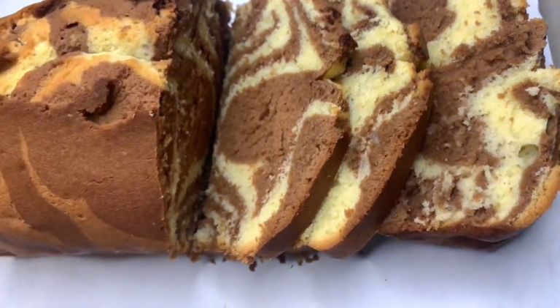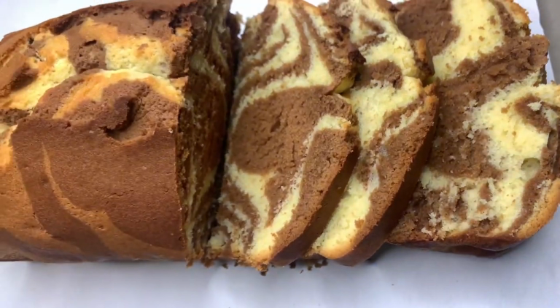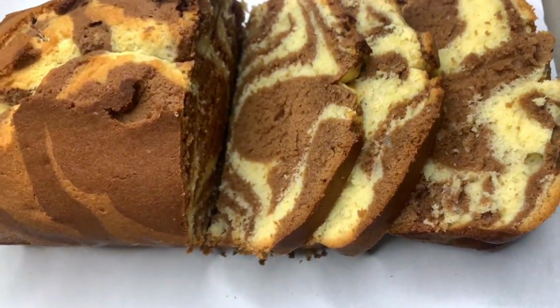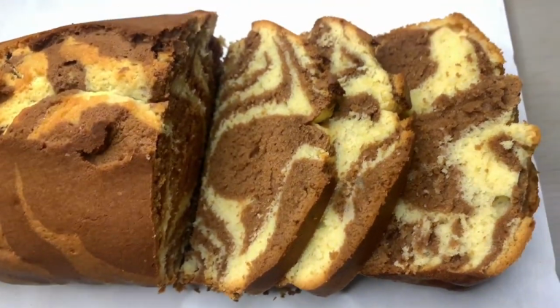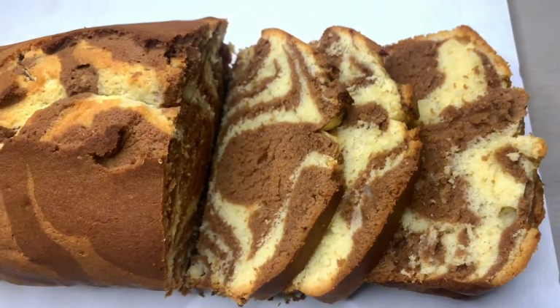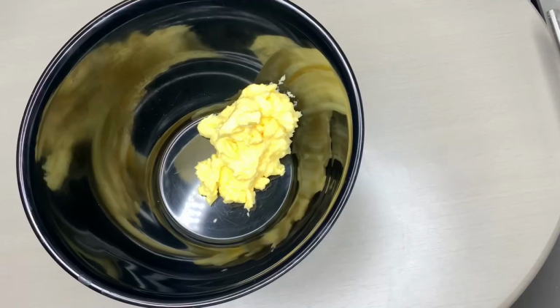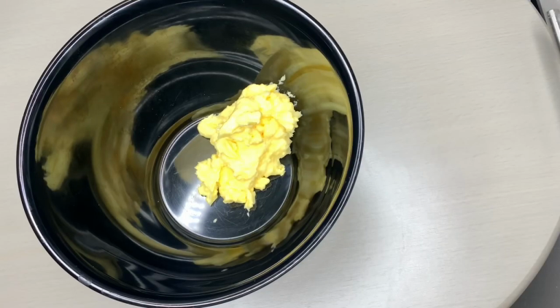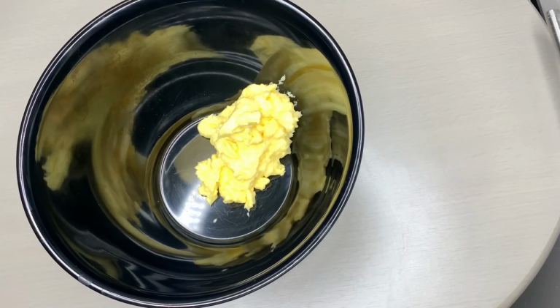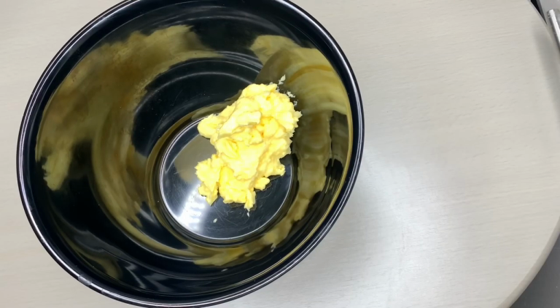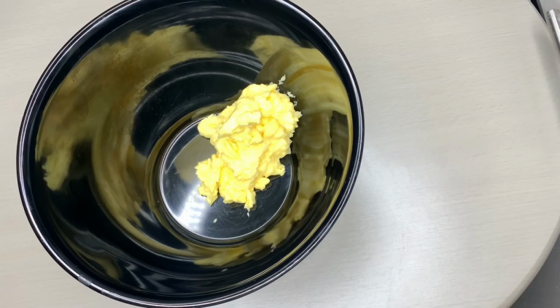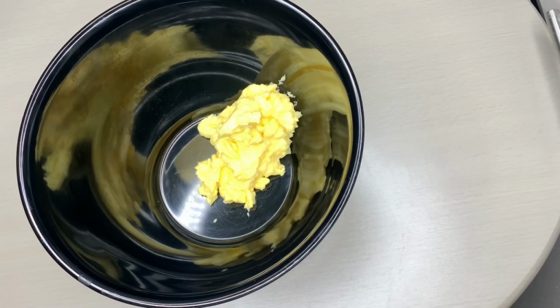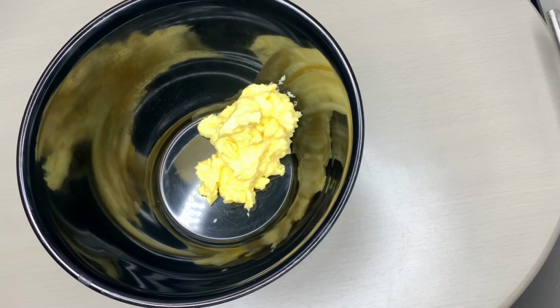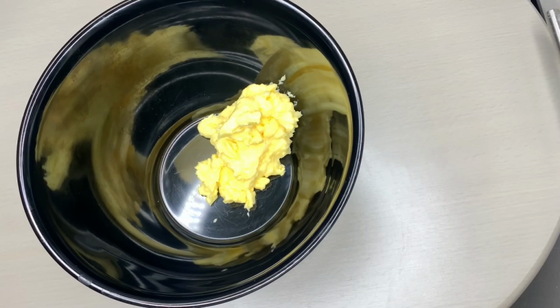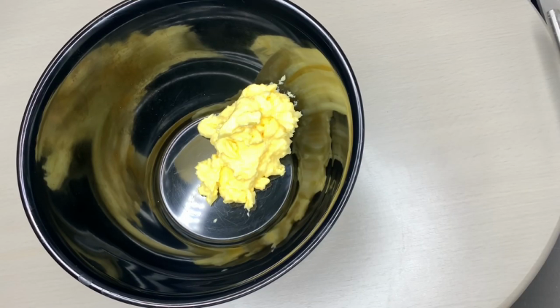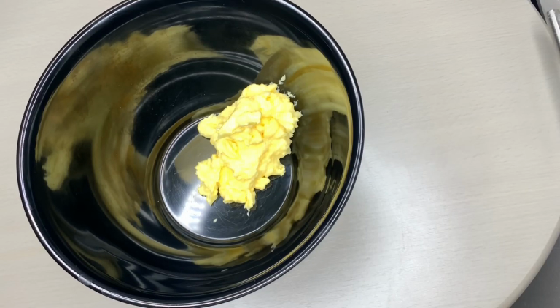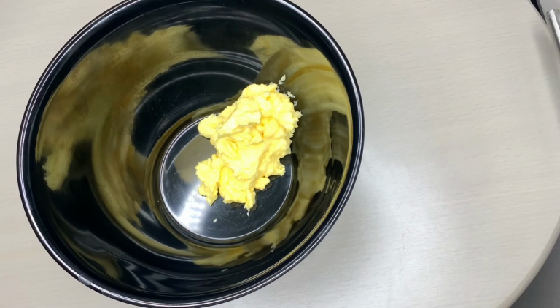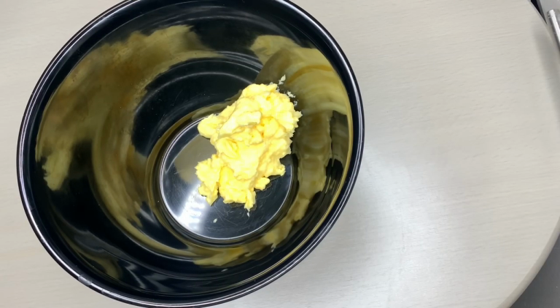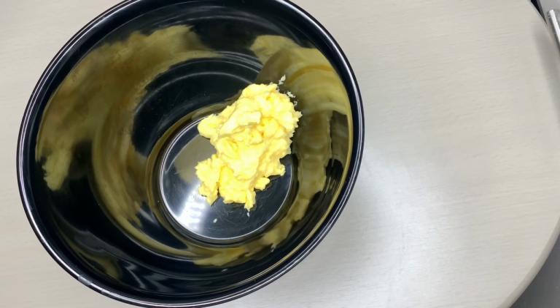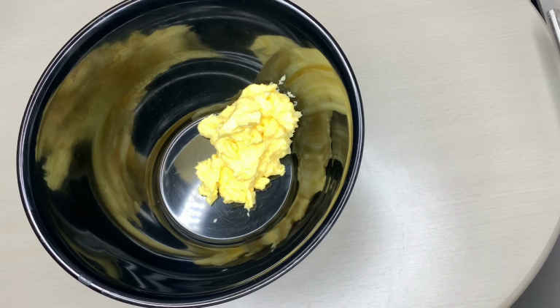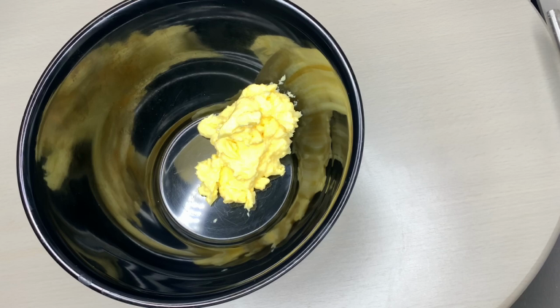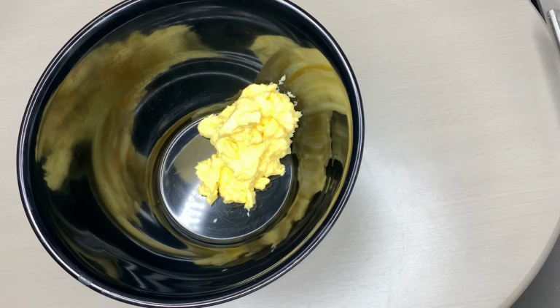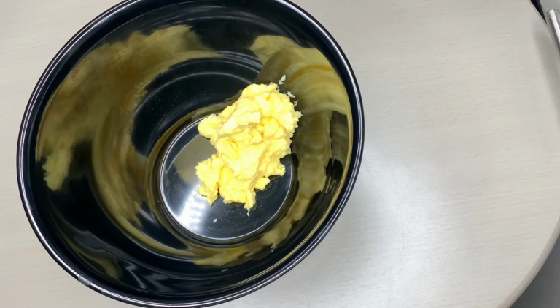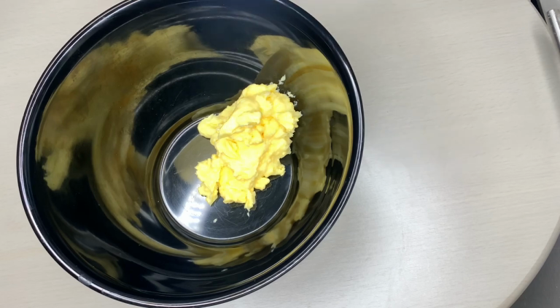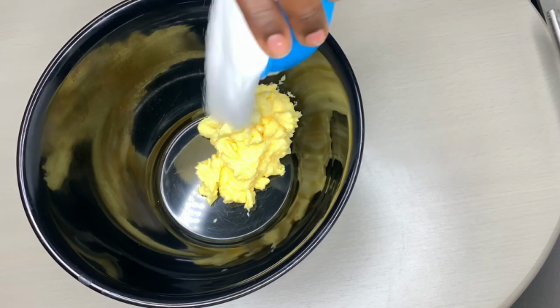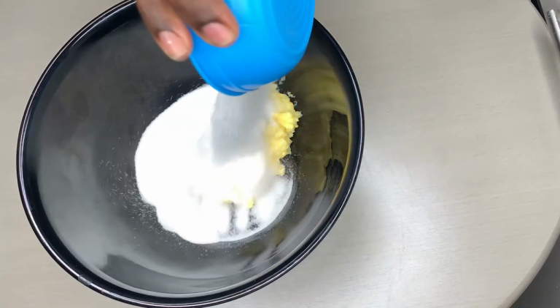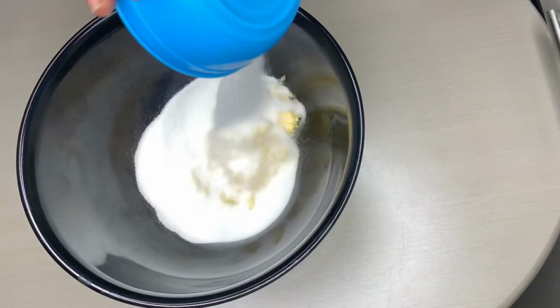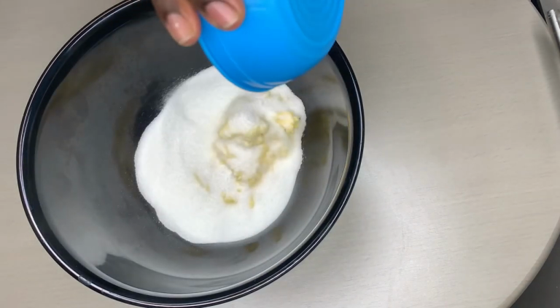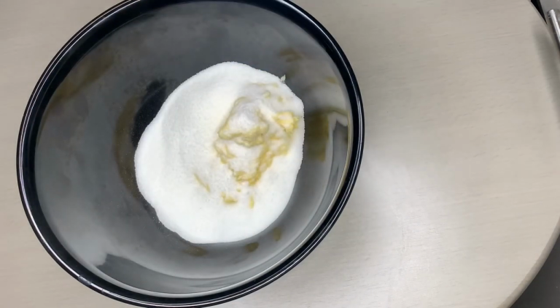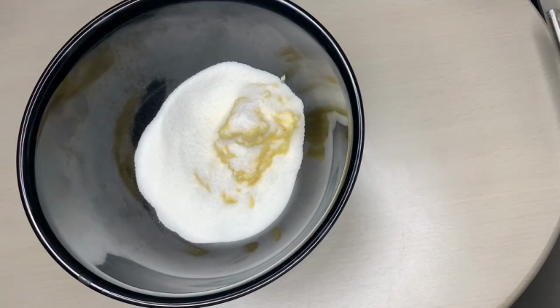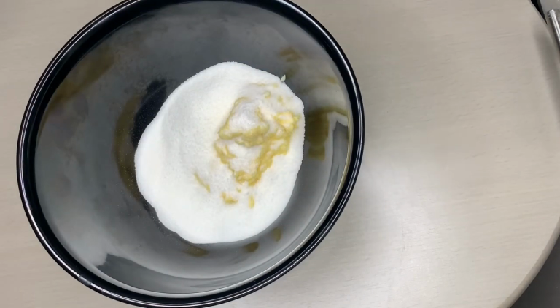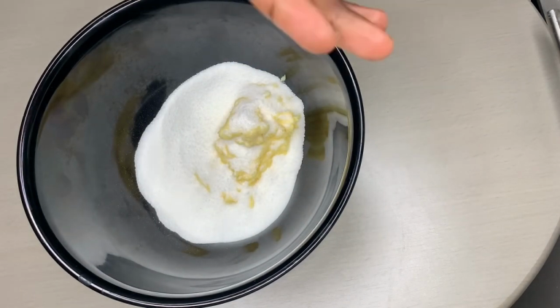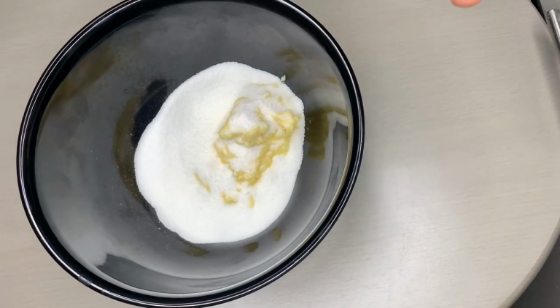In our bowl, pour in your 3/4 cup of butter, 3/4 cup of sugar, and a pinch of salt.